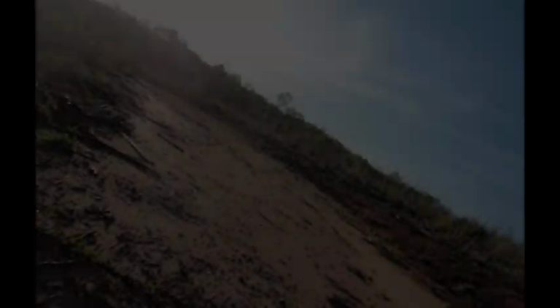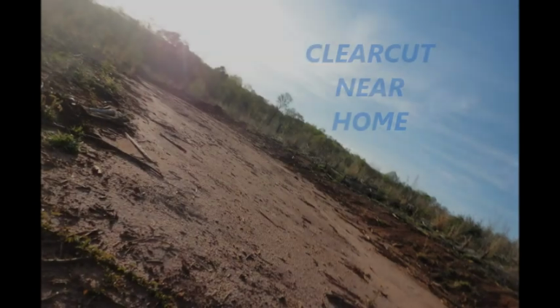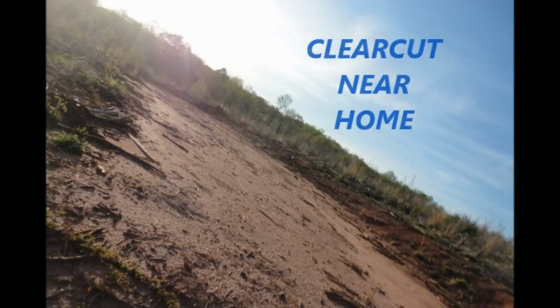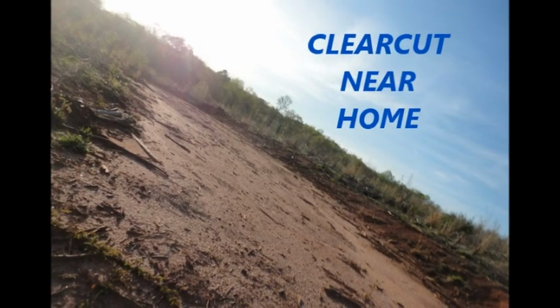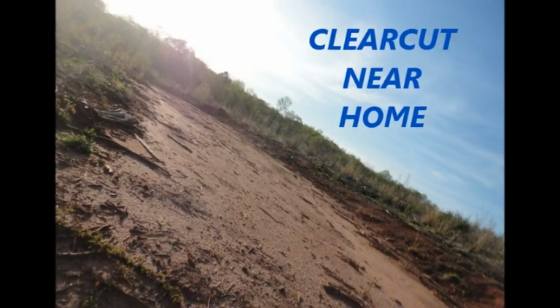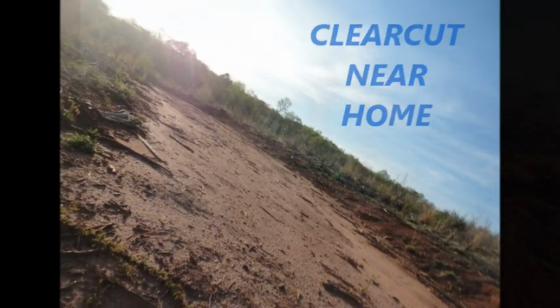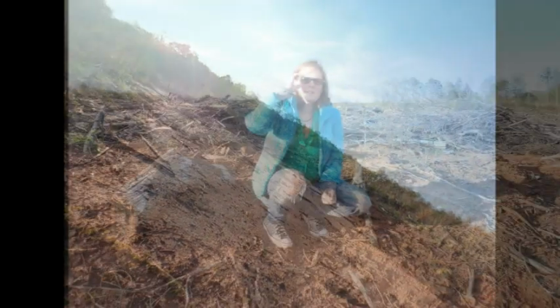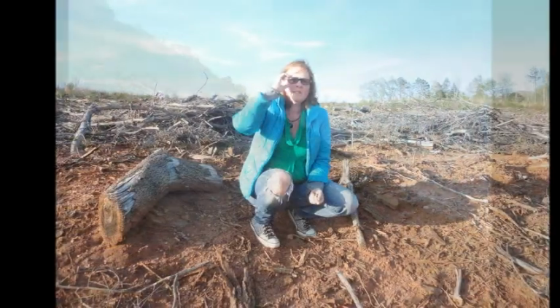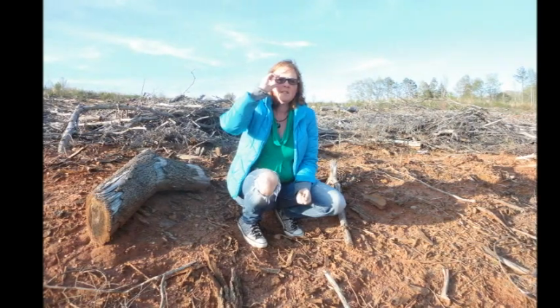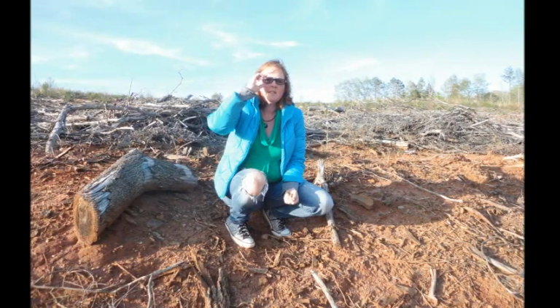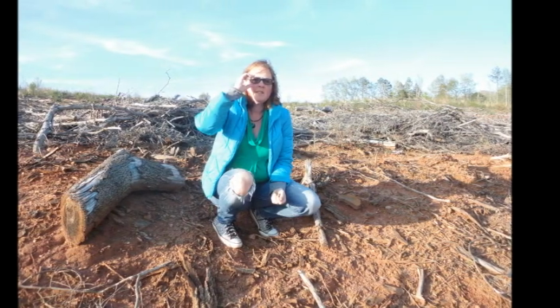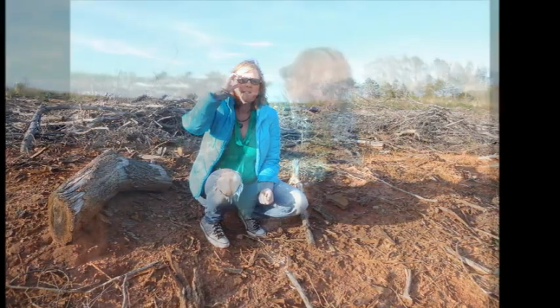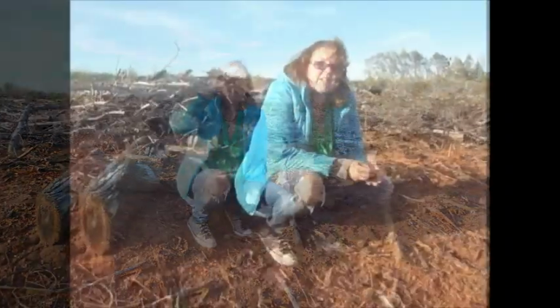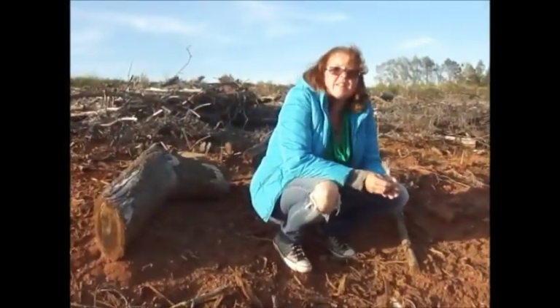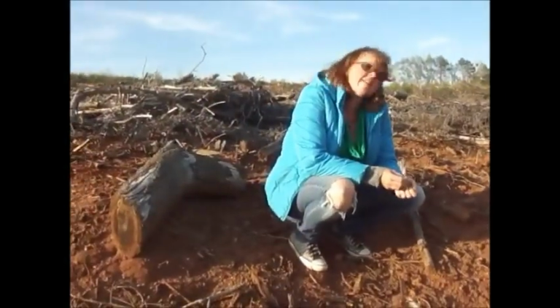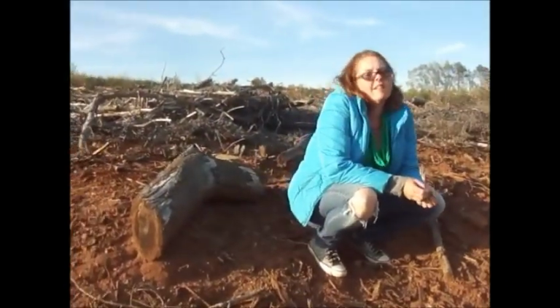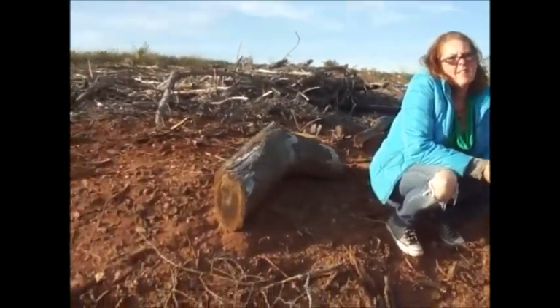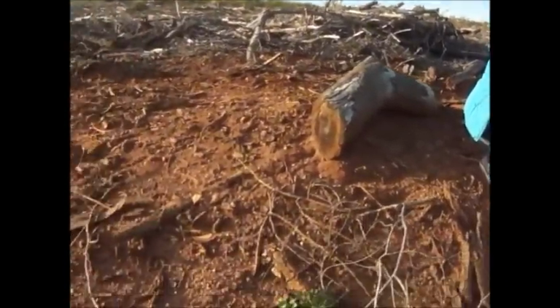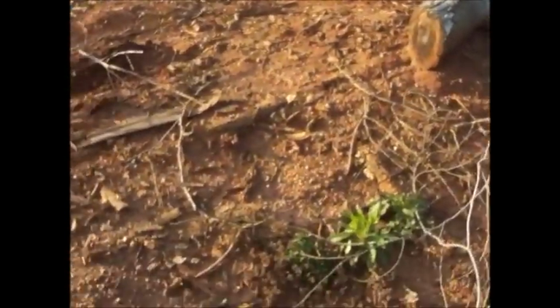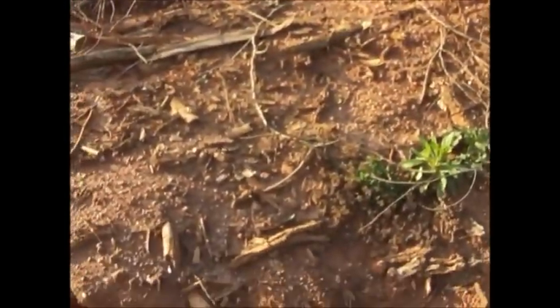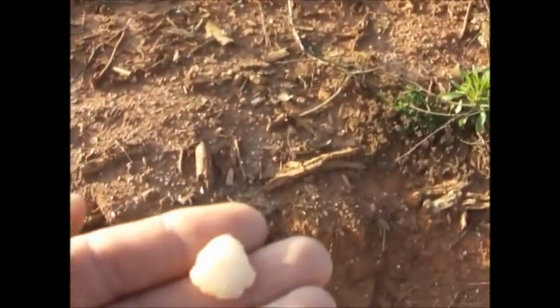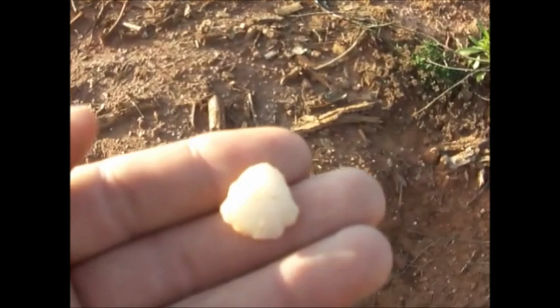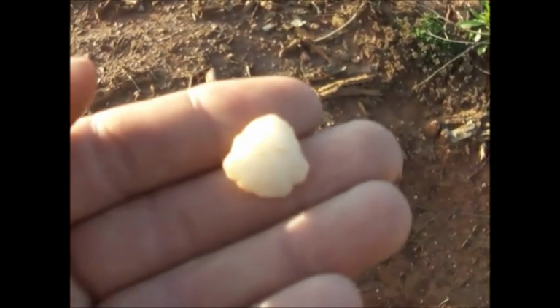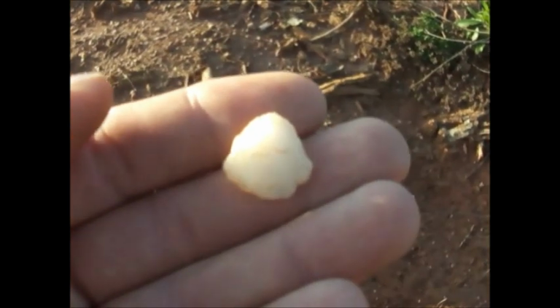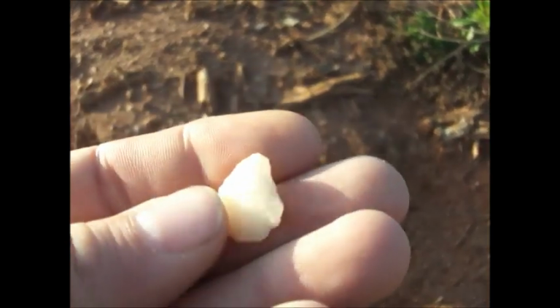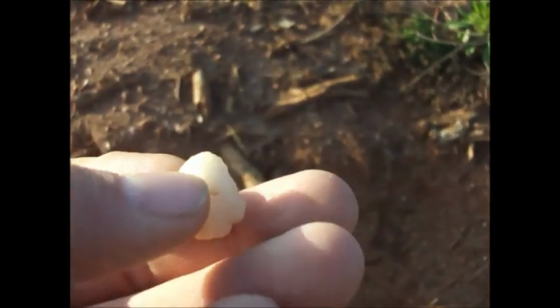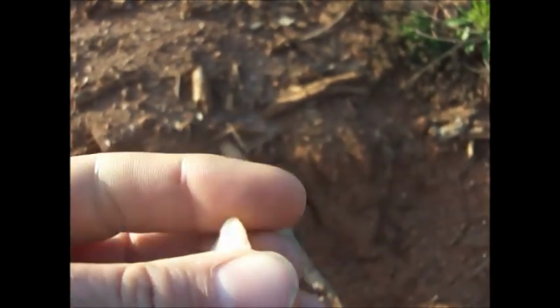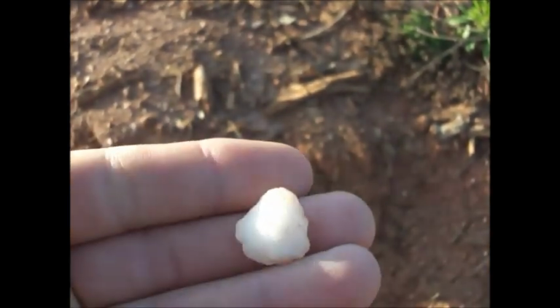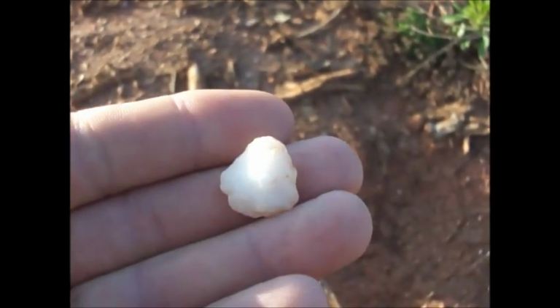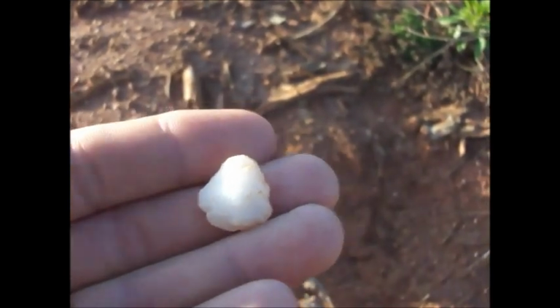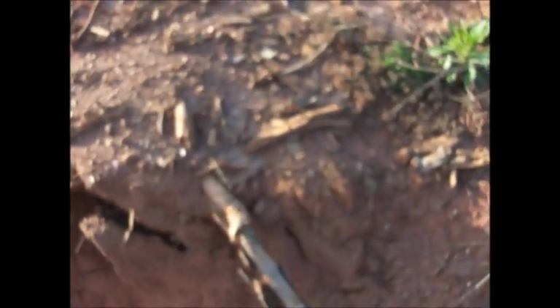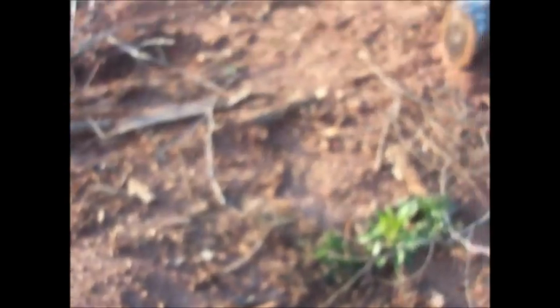Hey everybody. Got a new clear cut. Janine just found this little bitty arrowhead. It's crude and it's small, but it's one. We'll find some more.